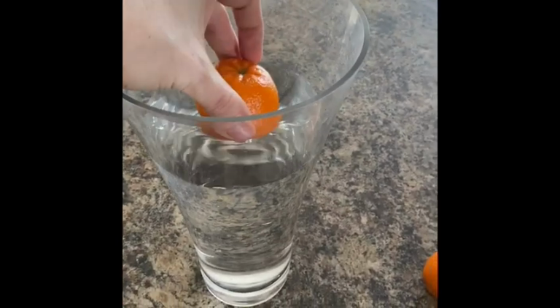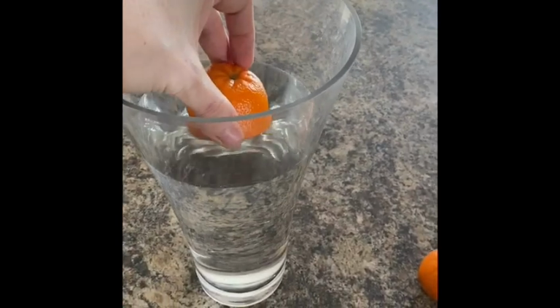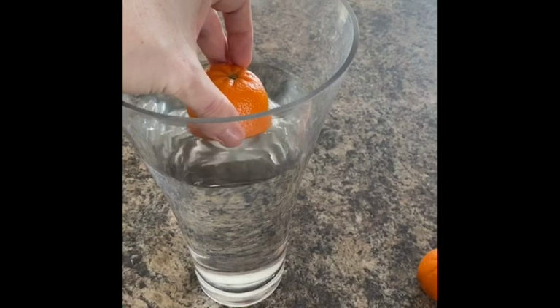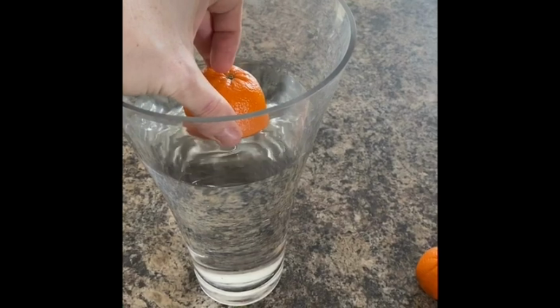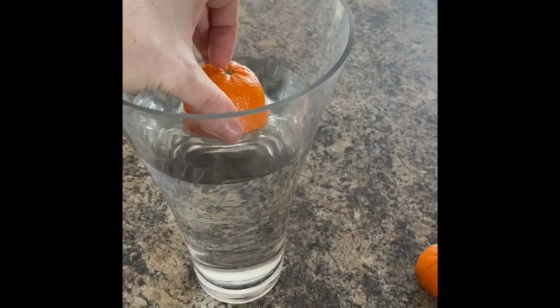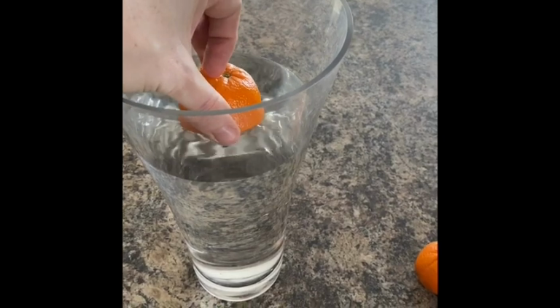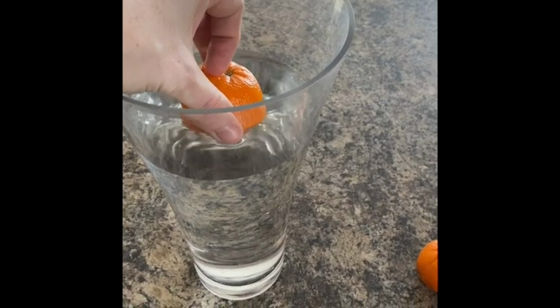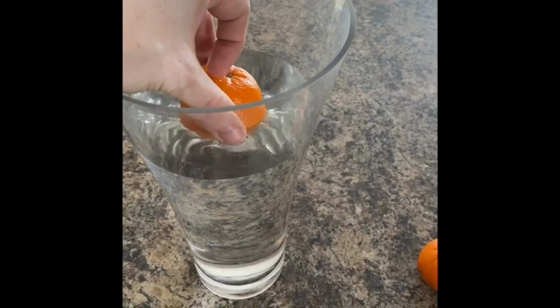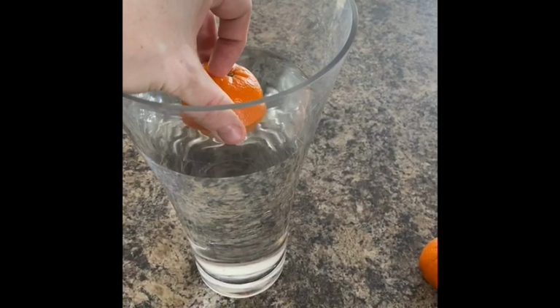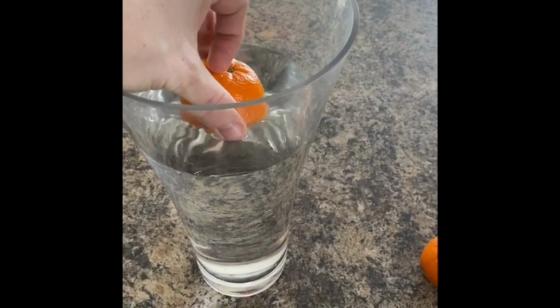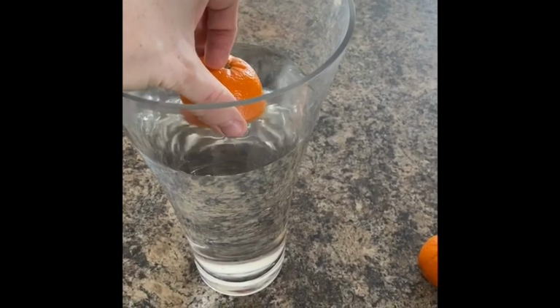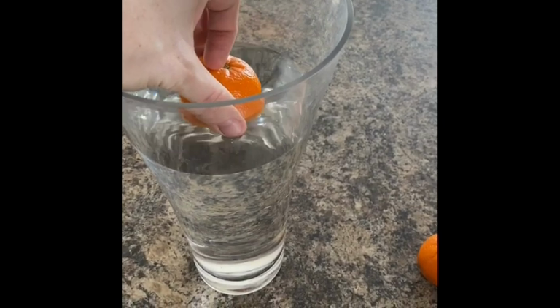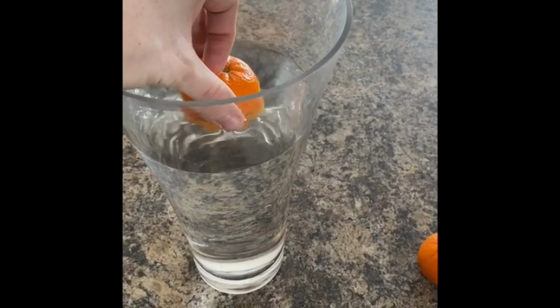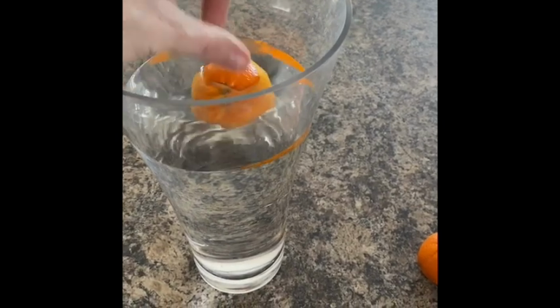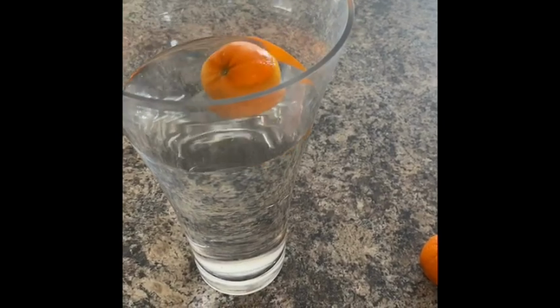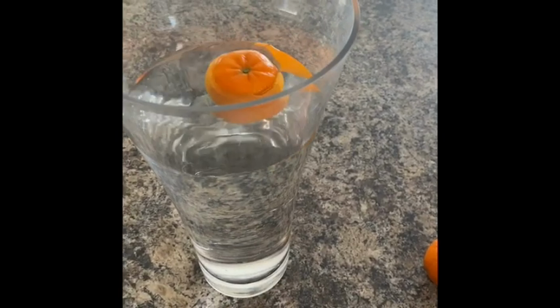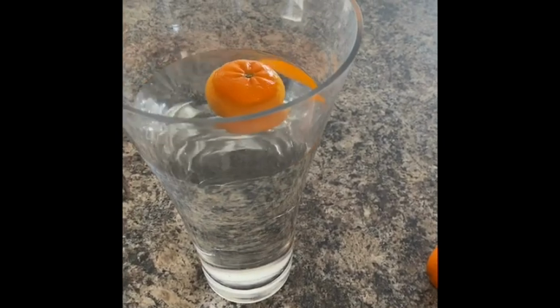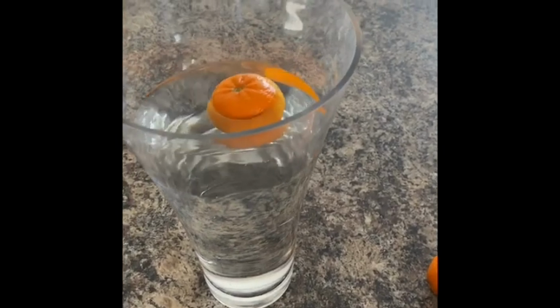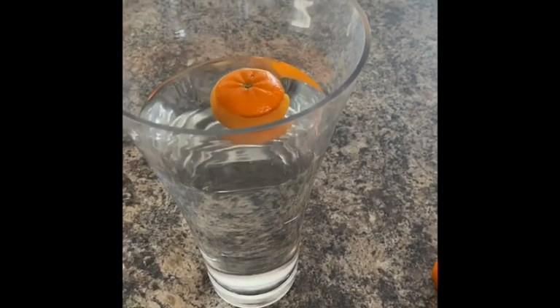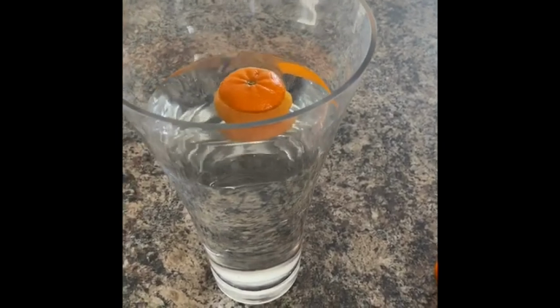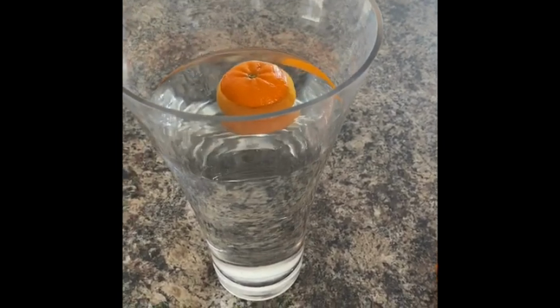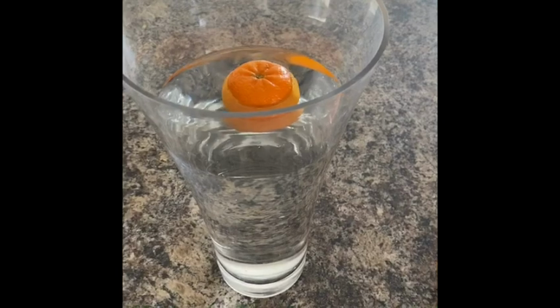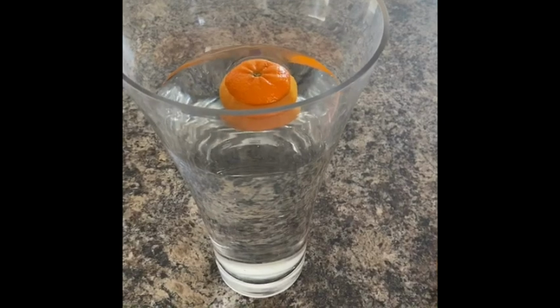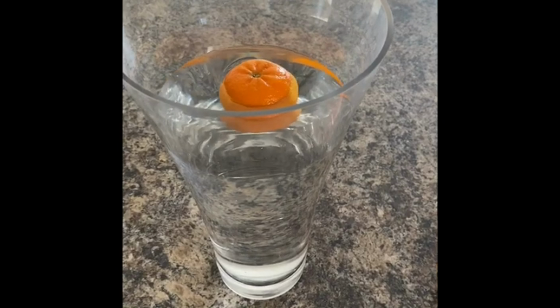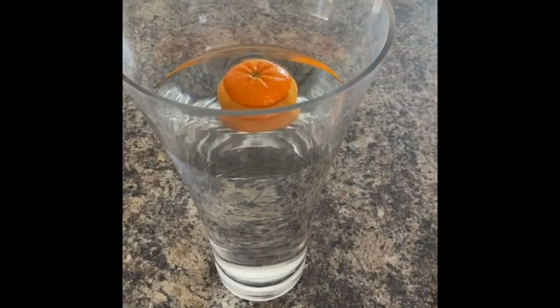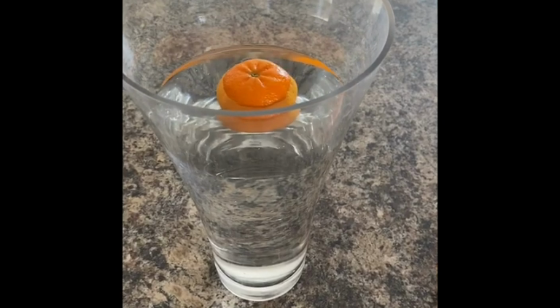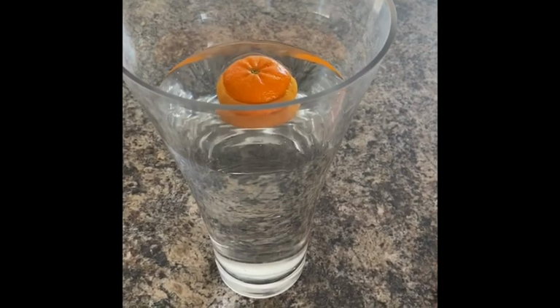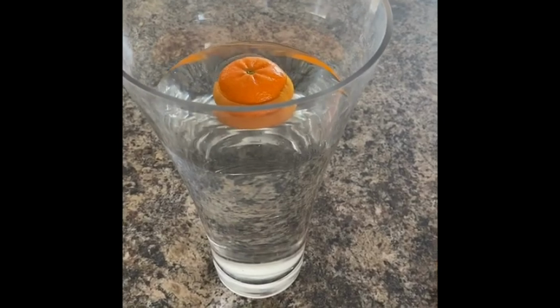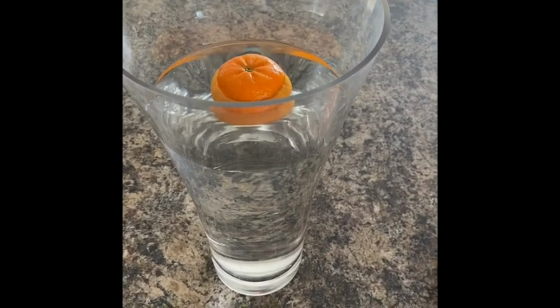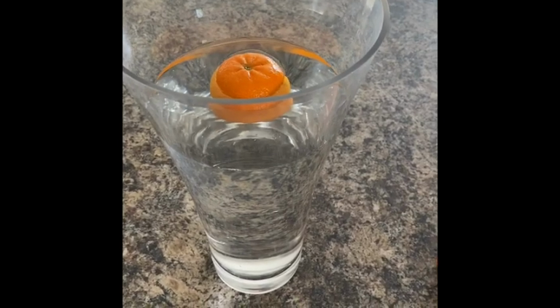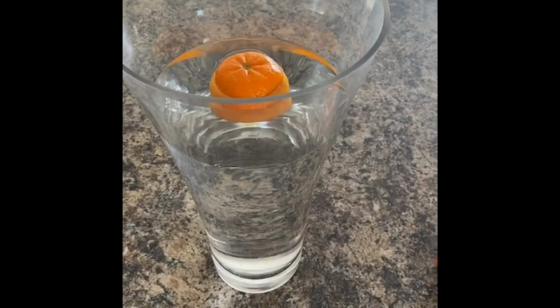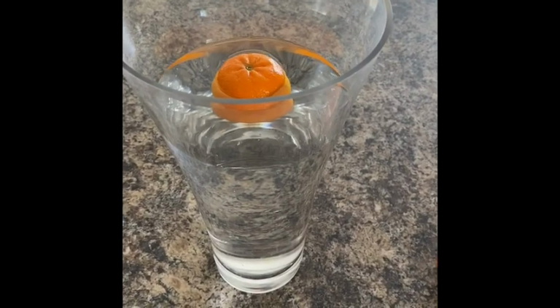We're going to put it in the water. I'm just going to gently push it — not going to push it all the way in. And oh, that definitely, definitely is a float.